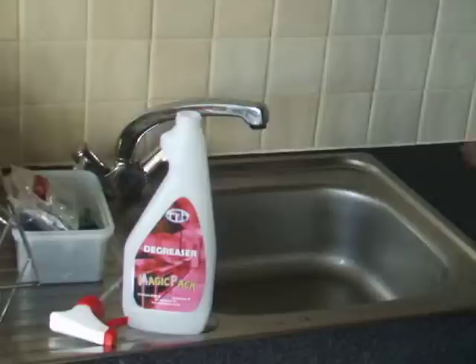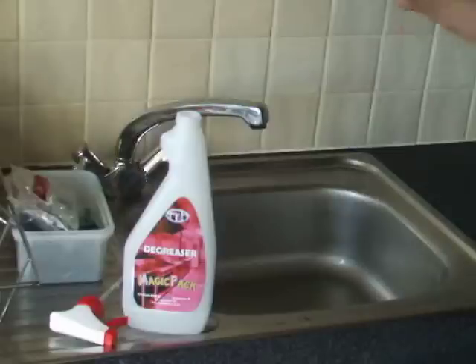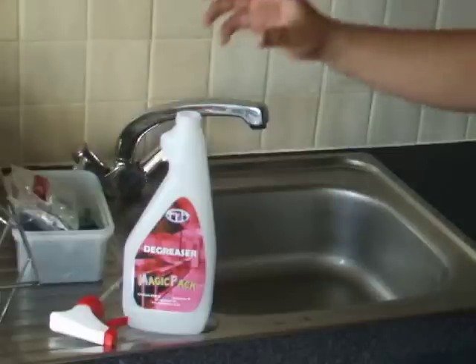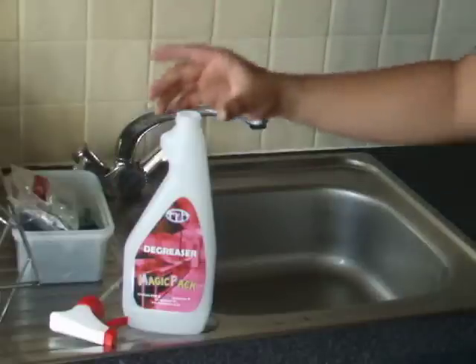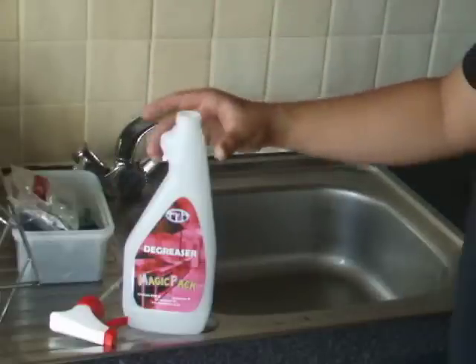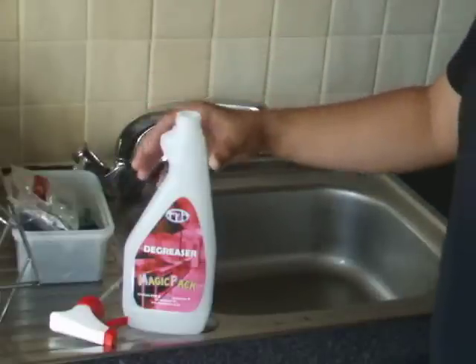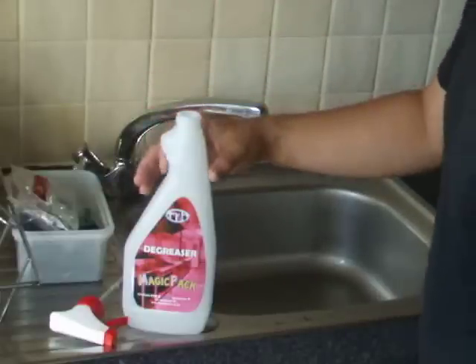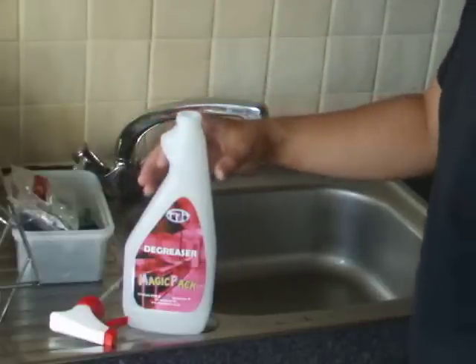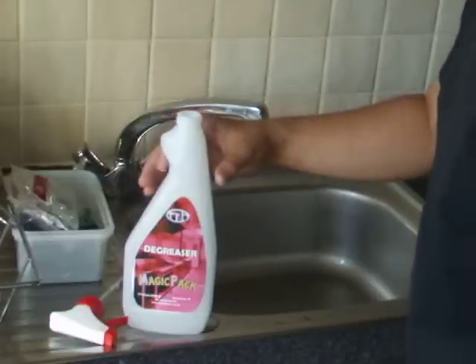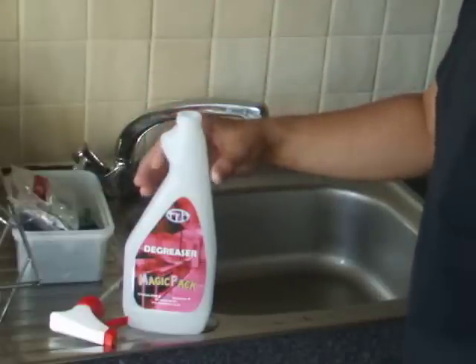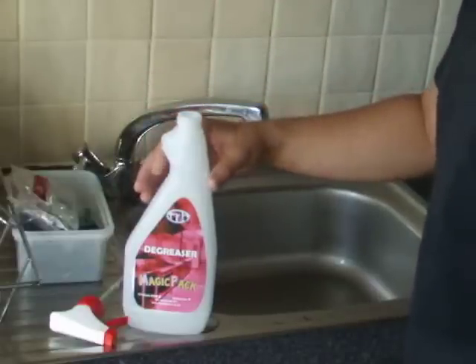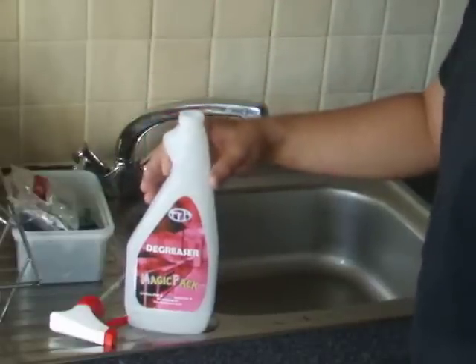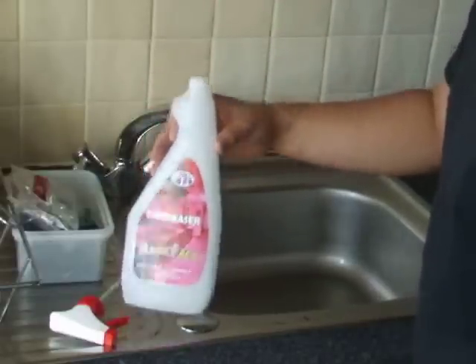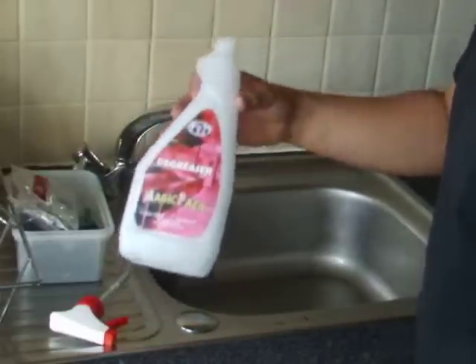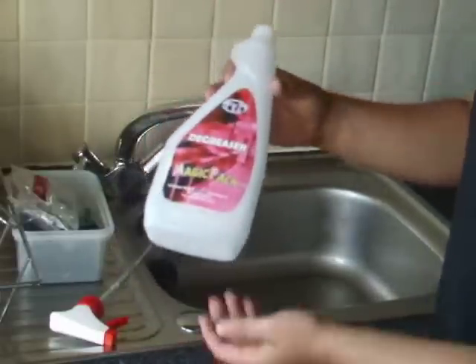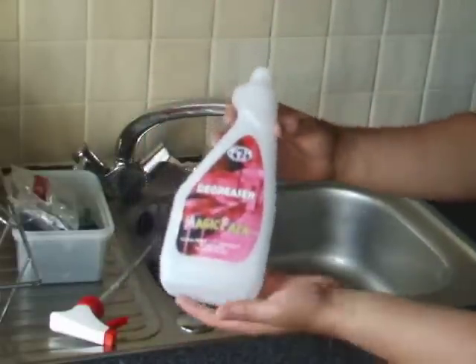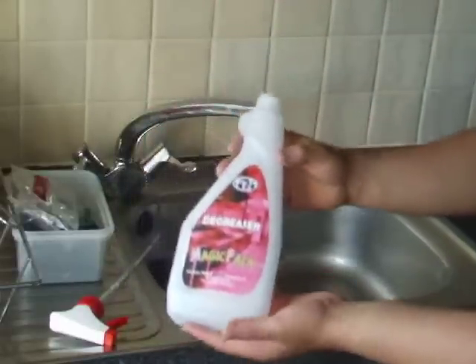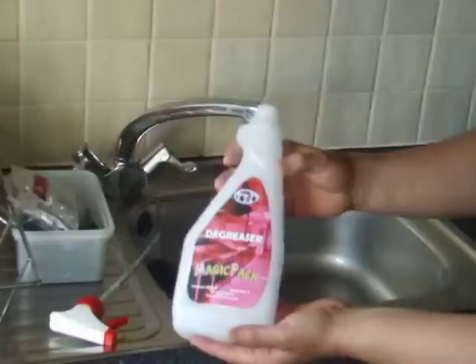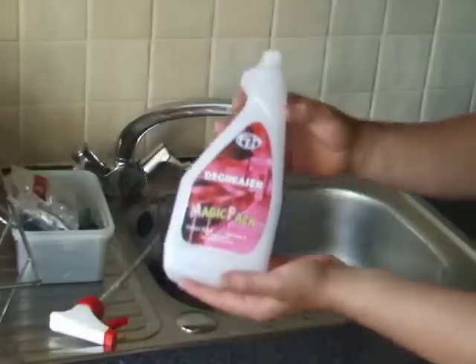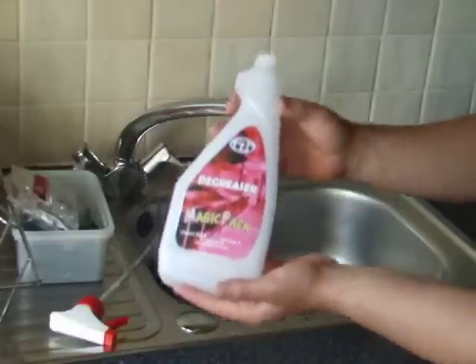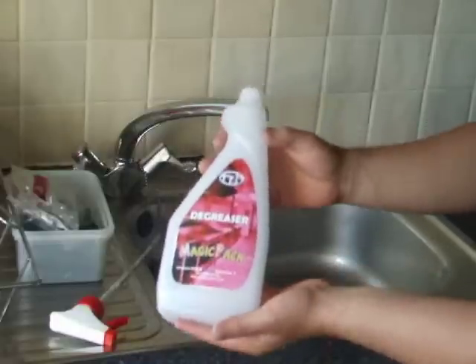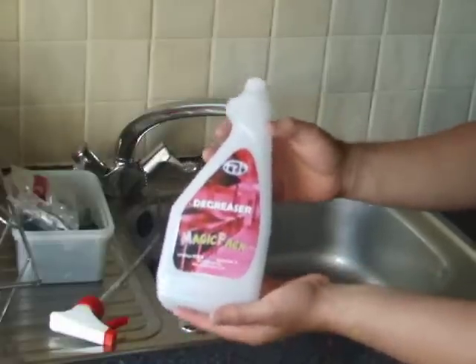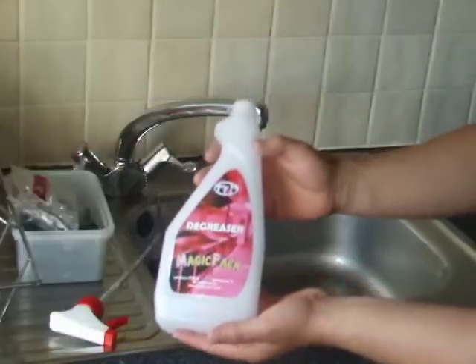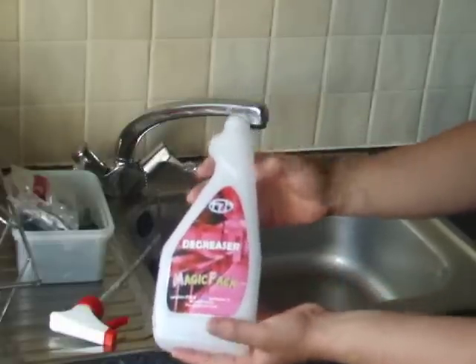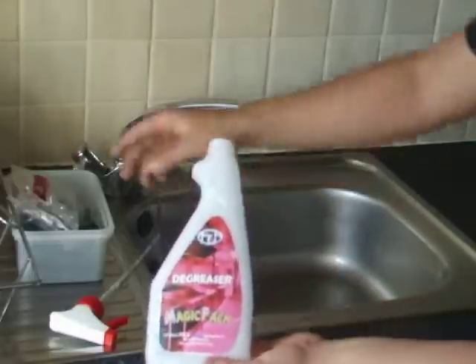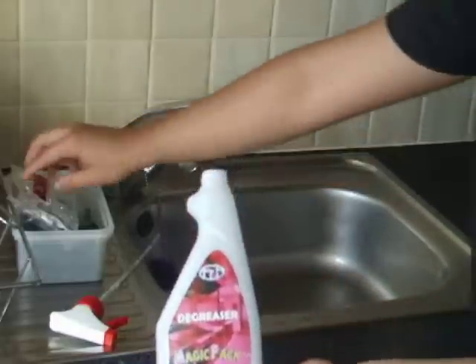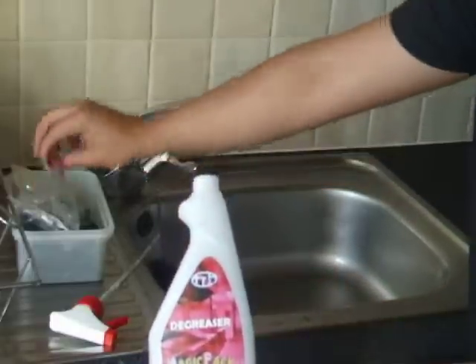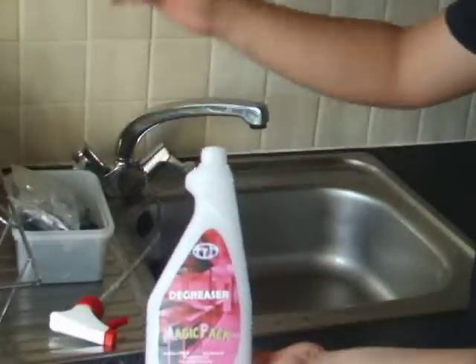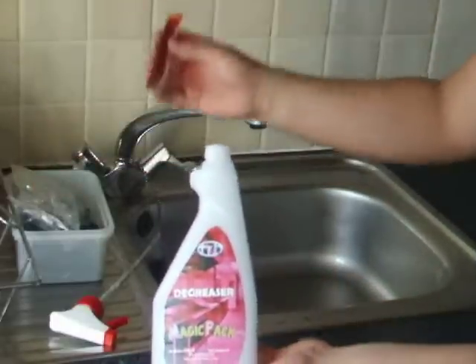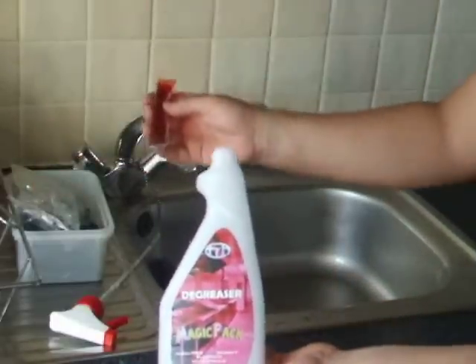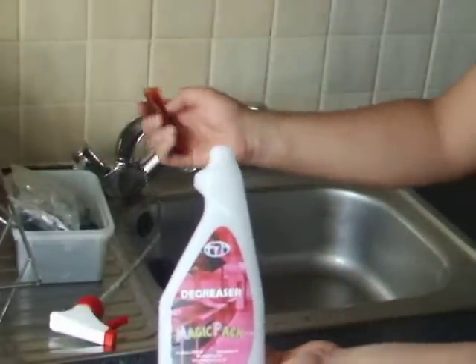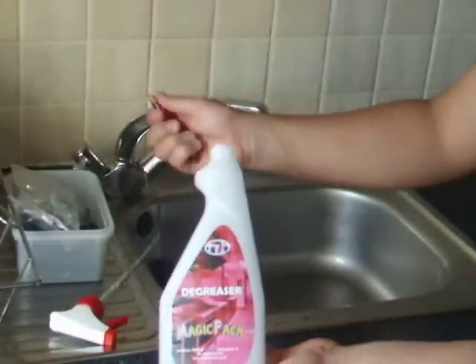All you require to prepare the ready-to-use solution is one trigger bottle, which is supplied with your purchase, and one dissolvable sachet.